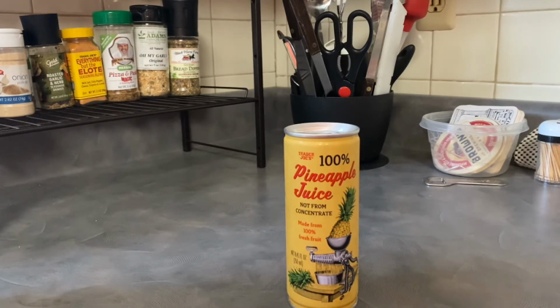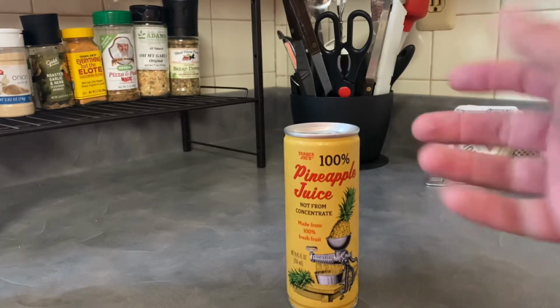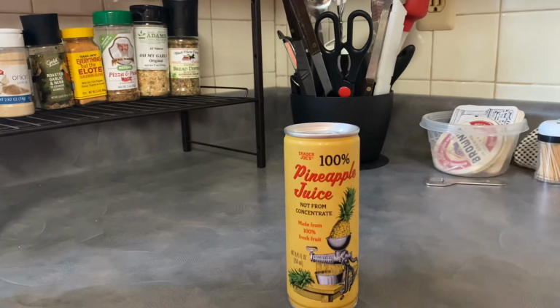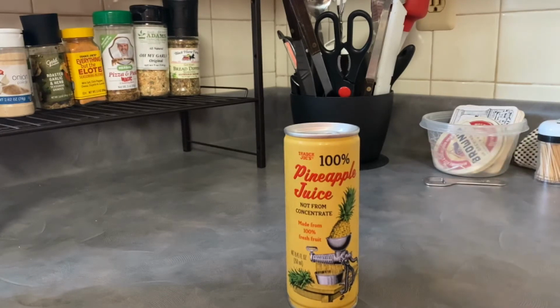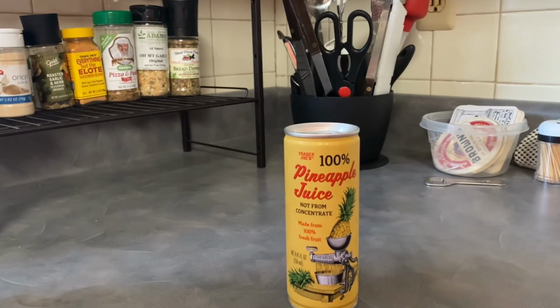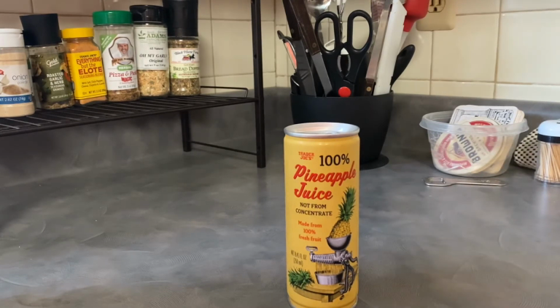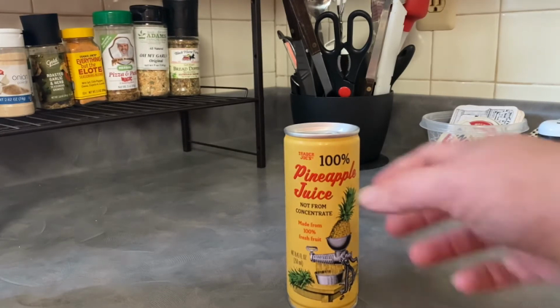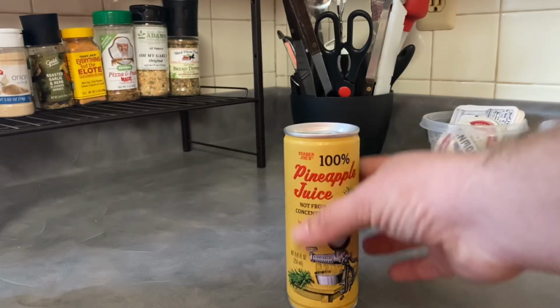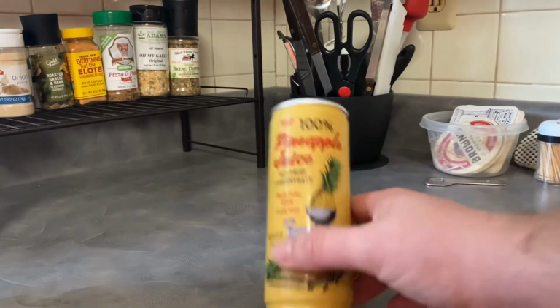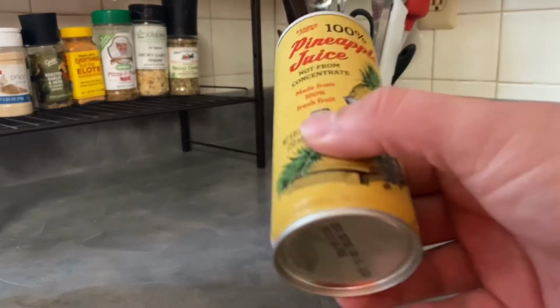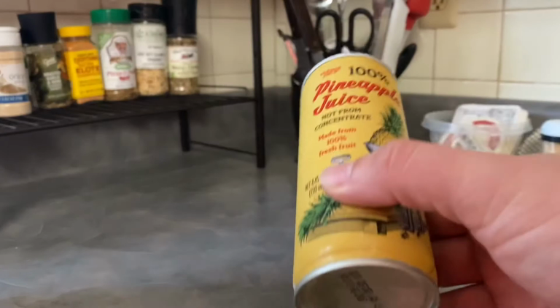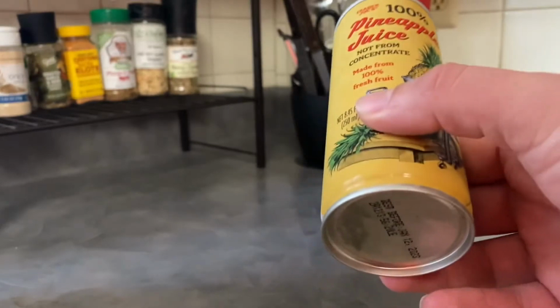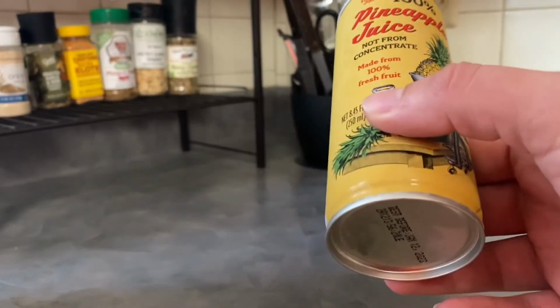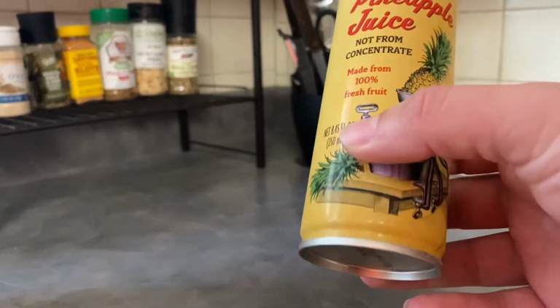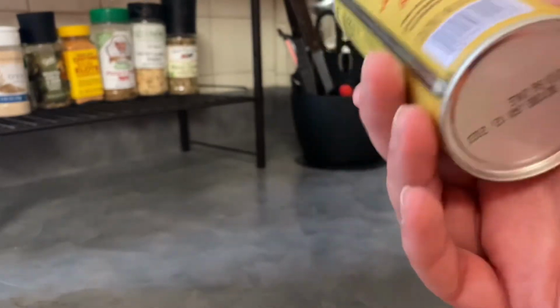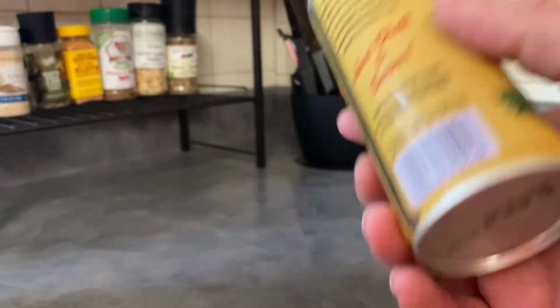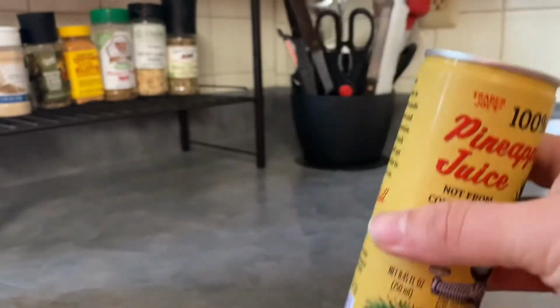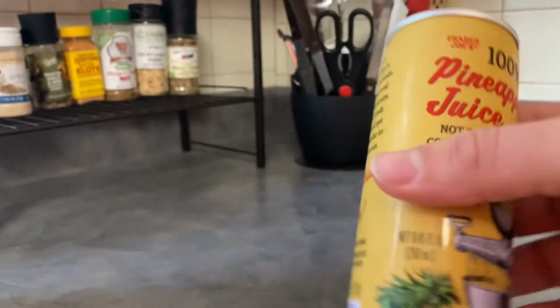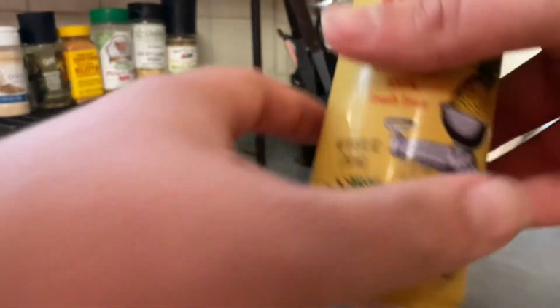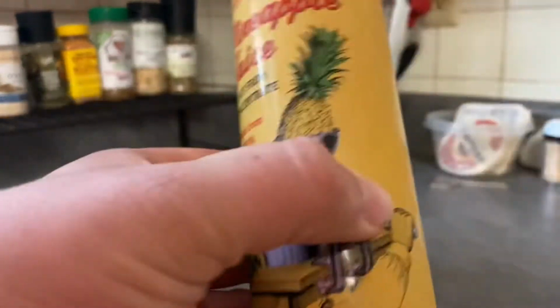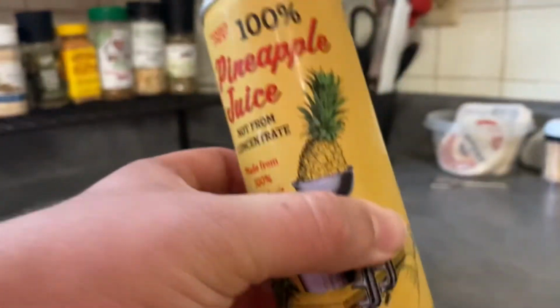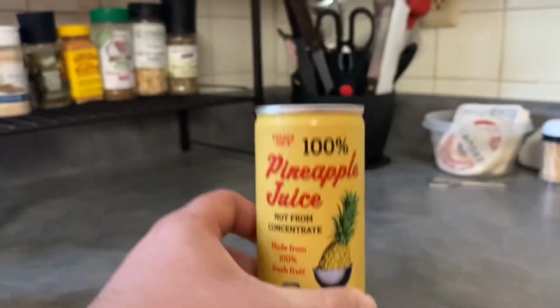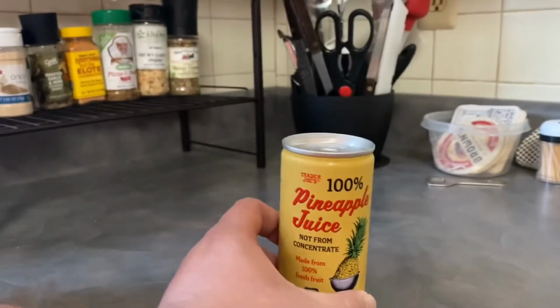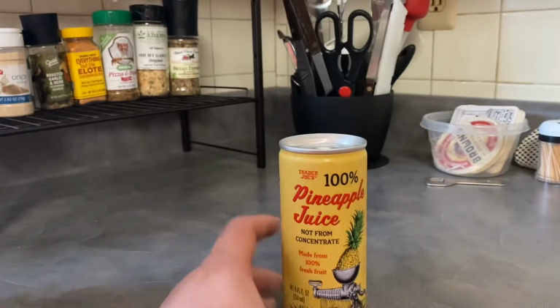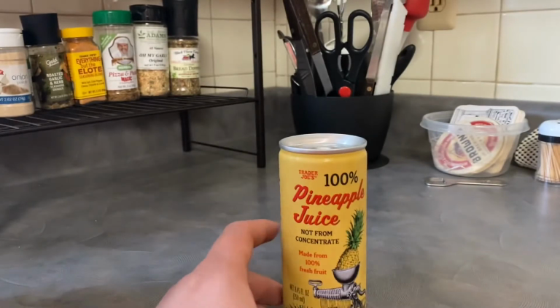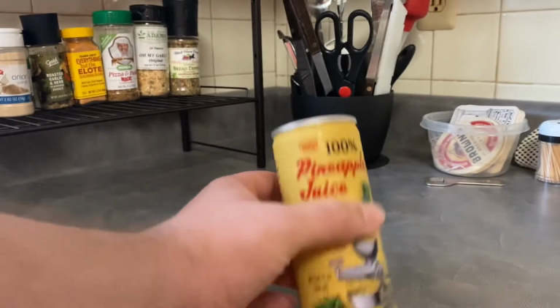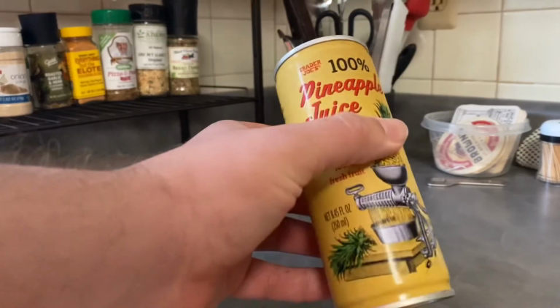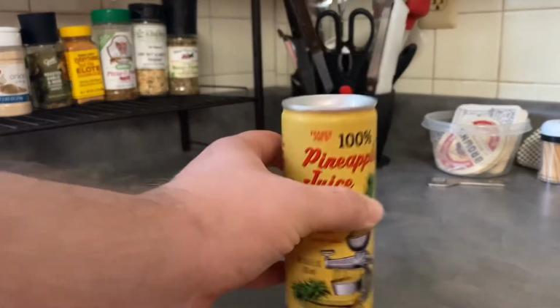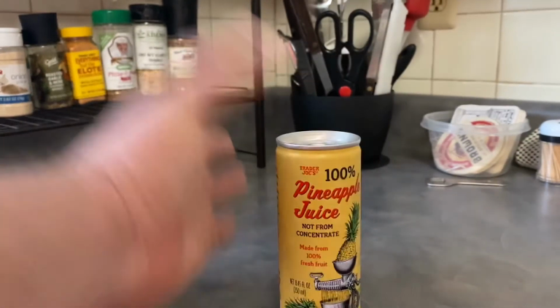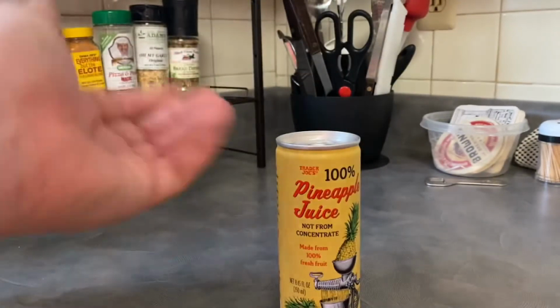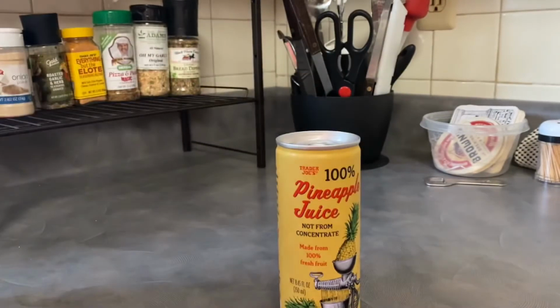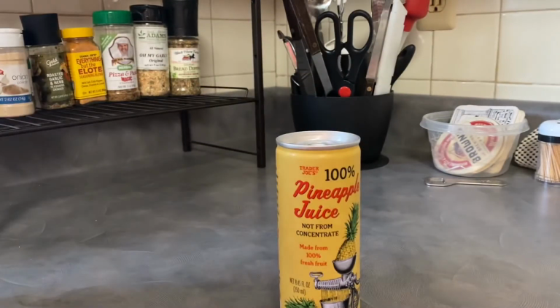So something a little different for me, at least, even if on the surface it's maybe not the most exciting thing to be reviewing. Of course, key to remember — this is All Drinks Considered. This is a drink, so we will consider it.